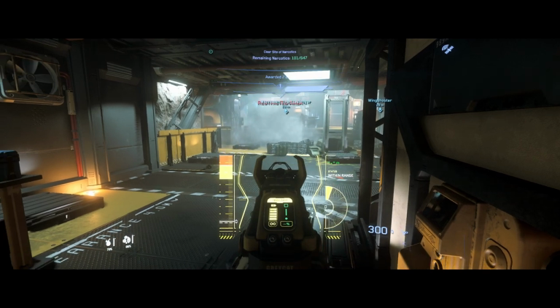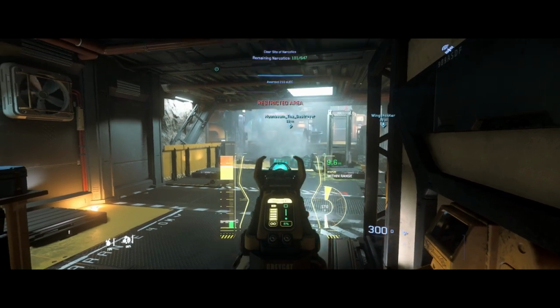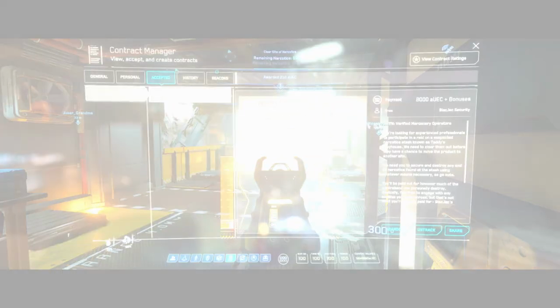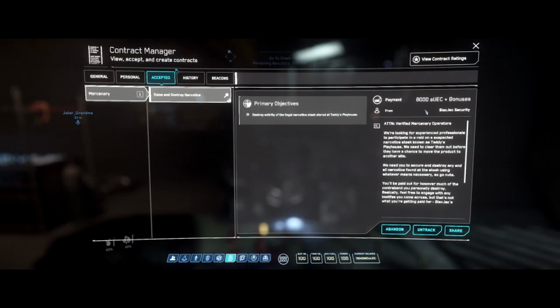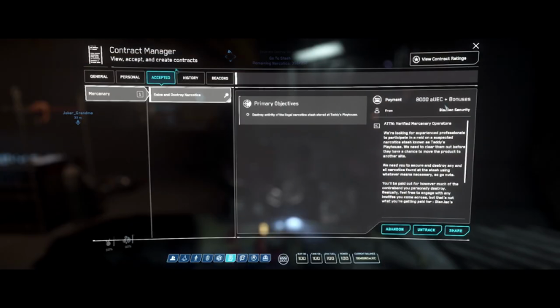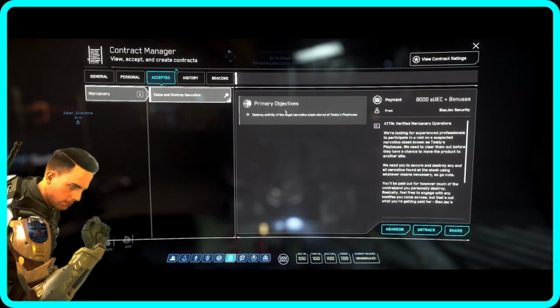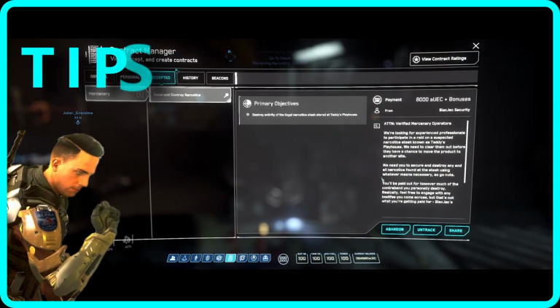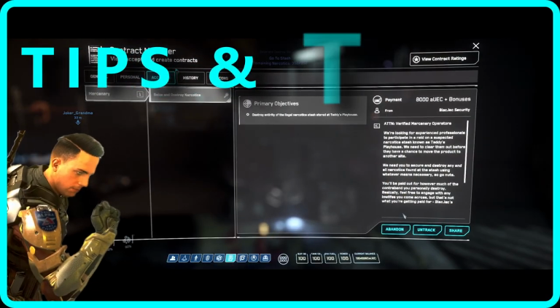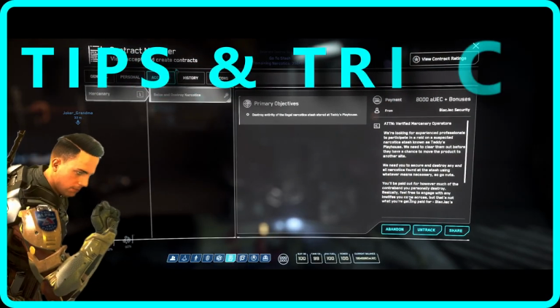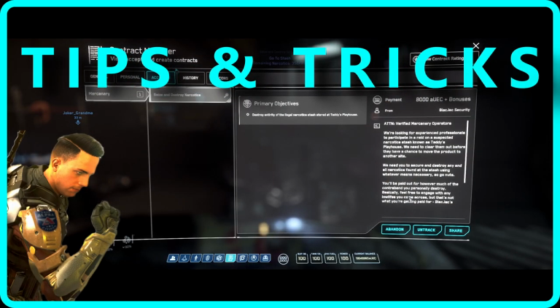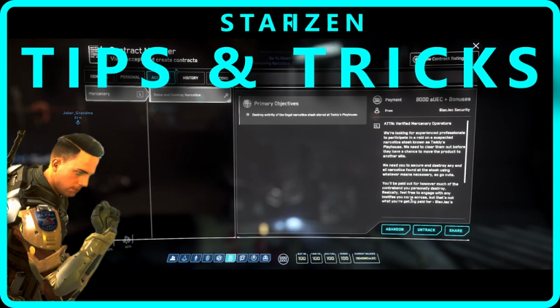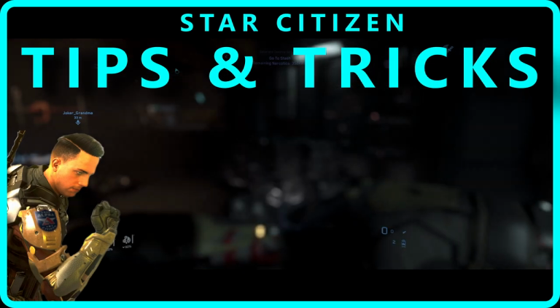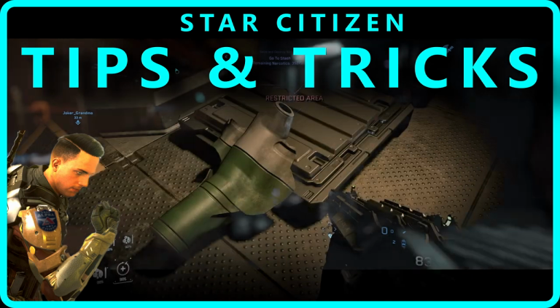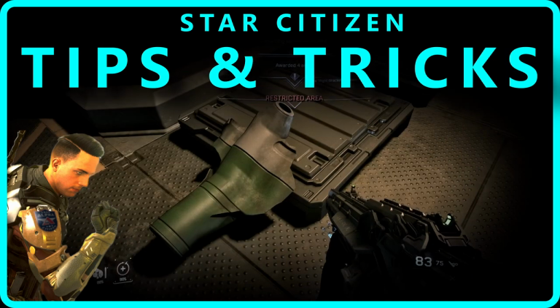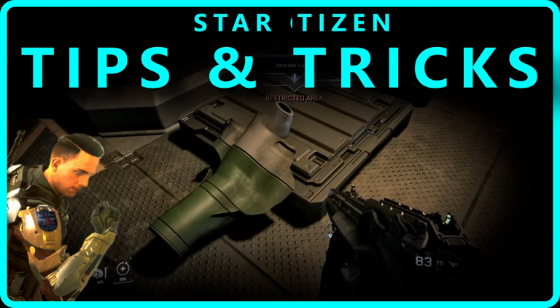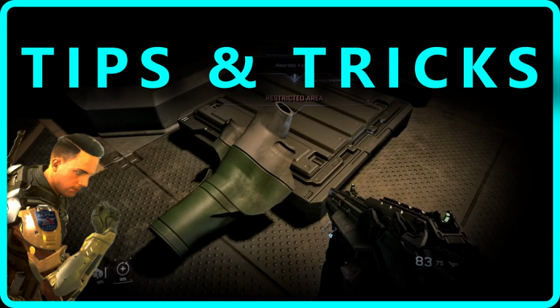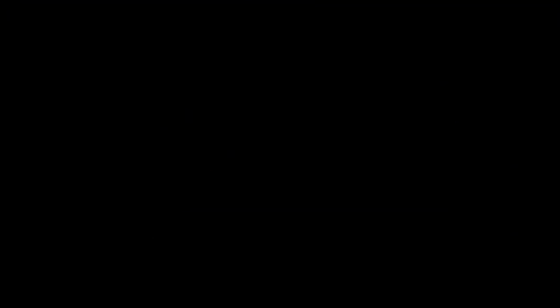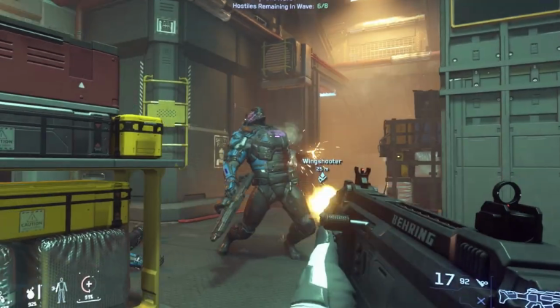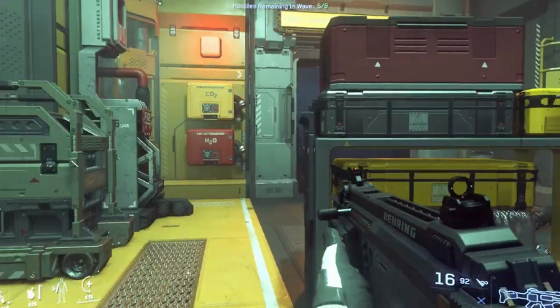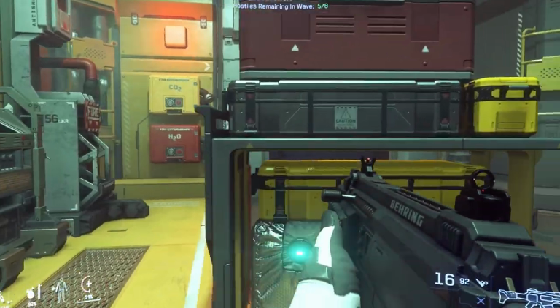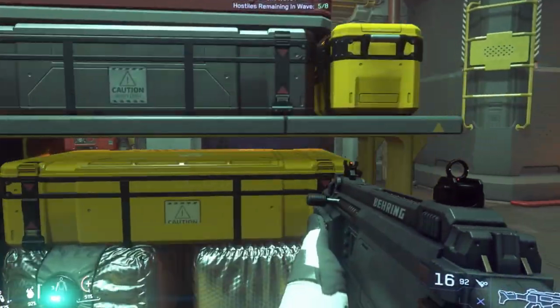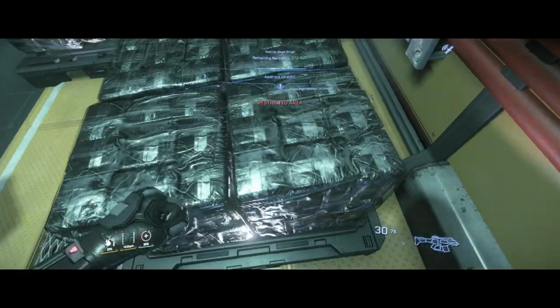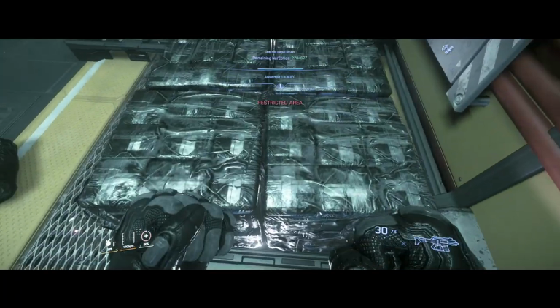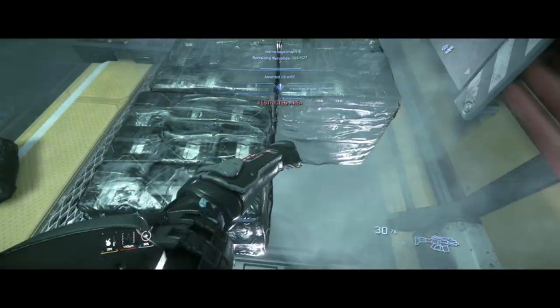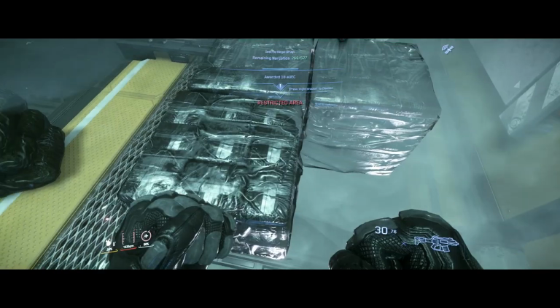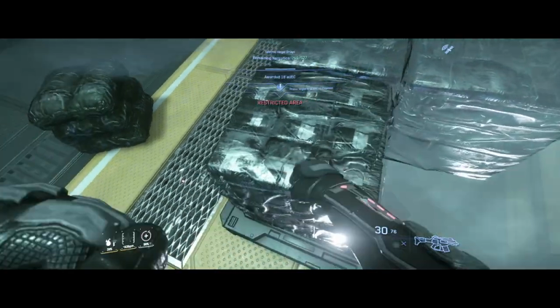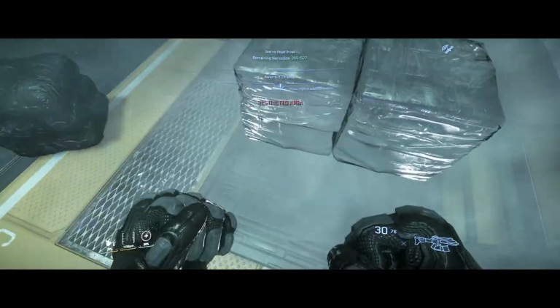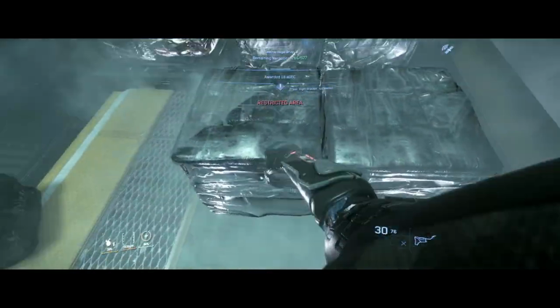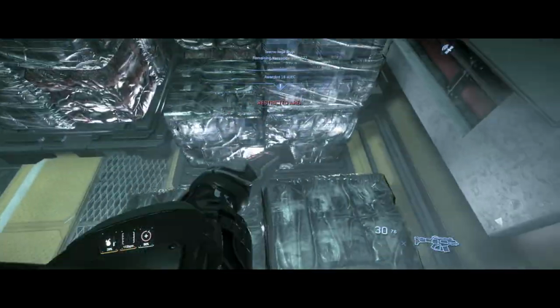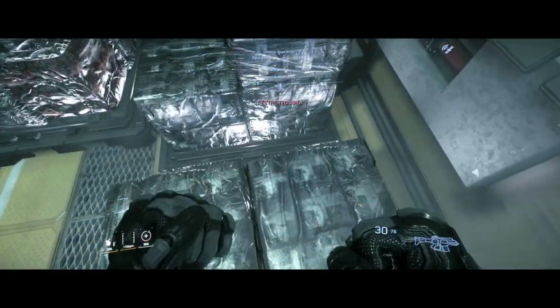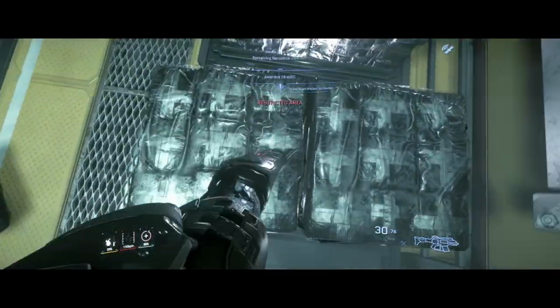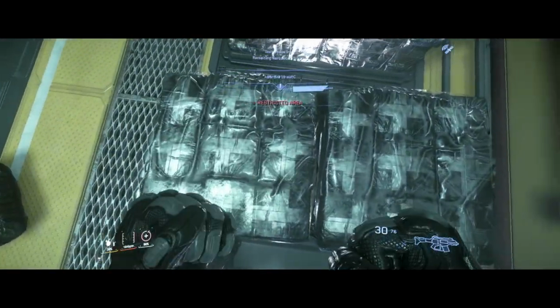Welcome back, alphas. In this short video, you'll see tricks for the Destroy Narcotics Bunker Mission in Star Citizen Alpha. After clearing the underground facility, you'll need to destroy 300-plus boxes of narcotics to complete the mission.